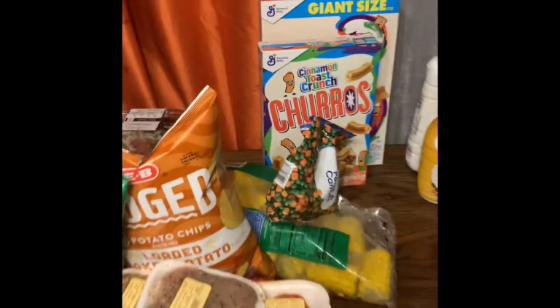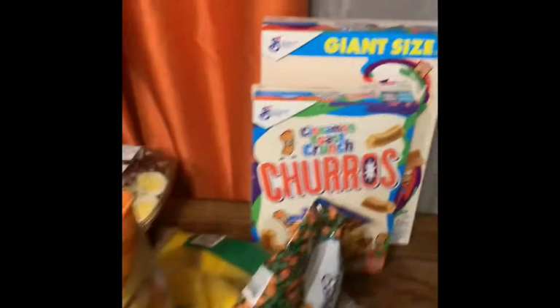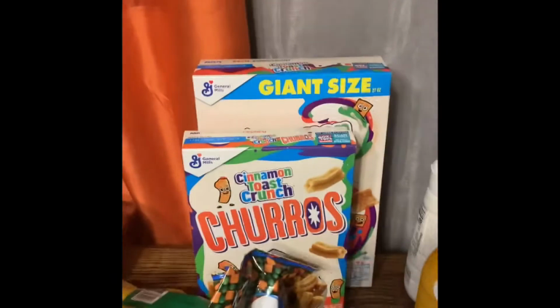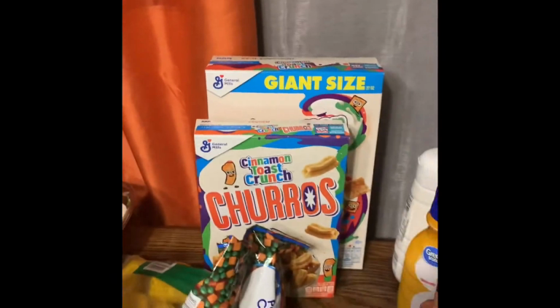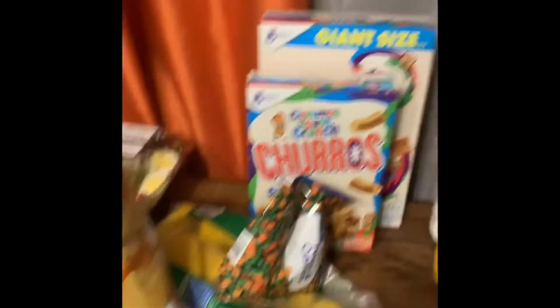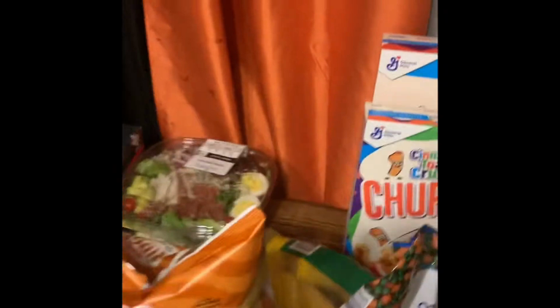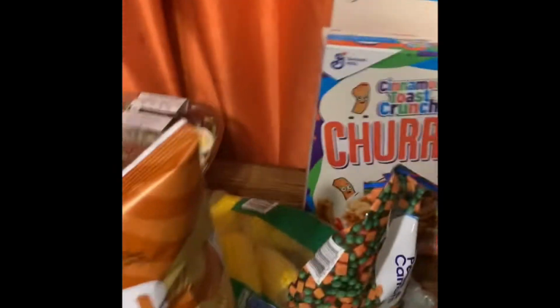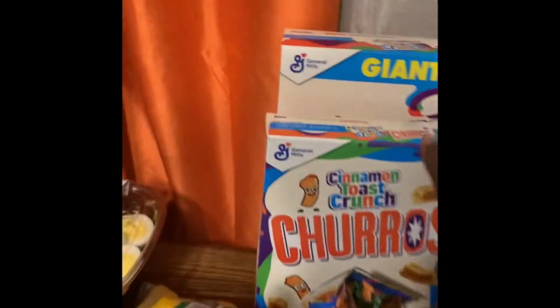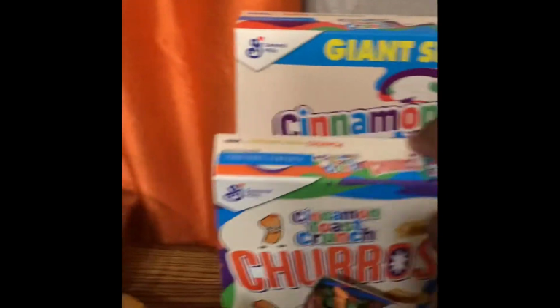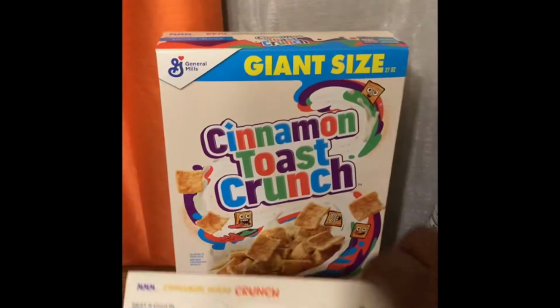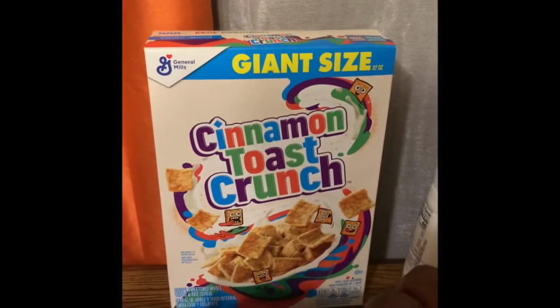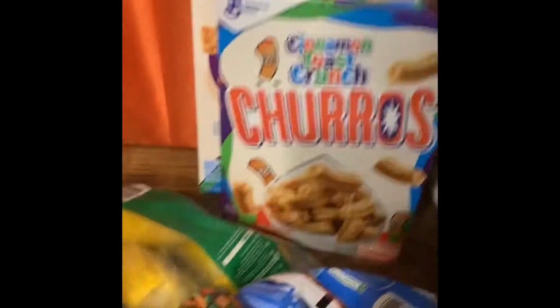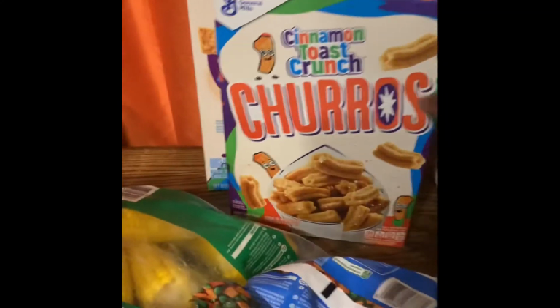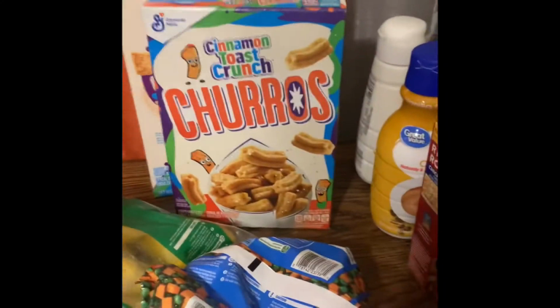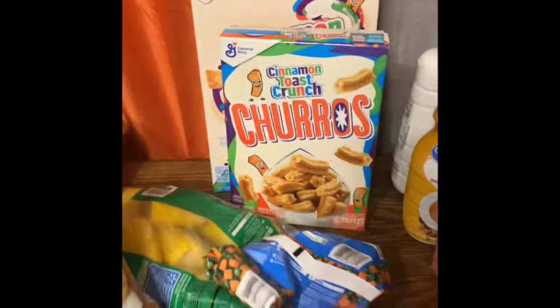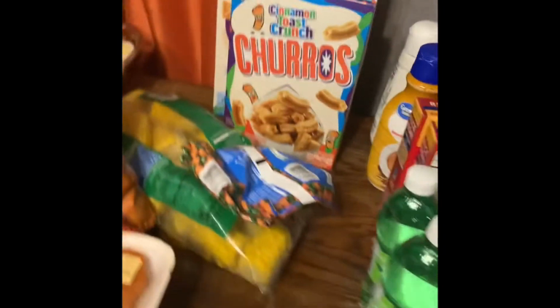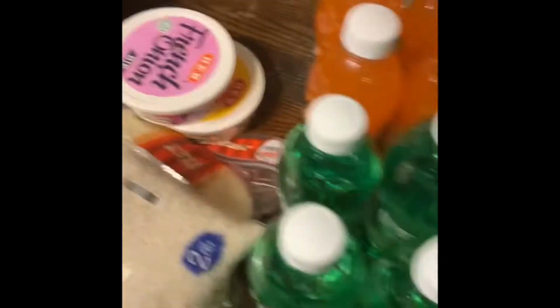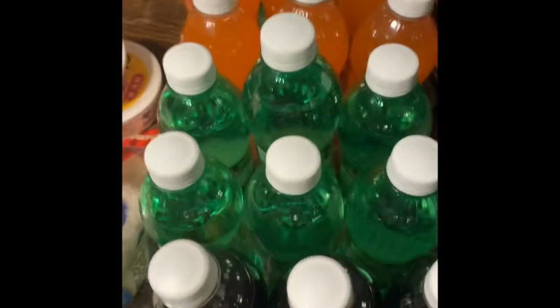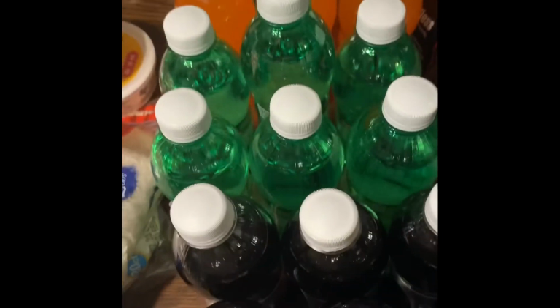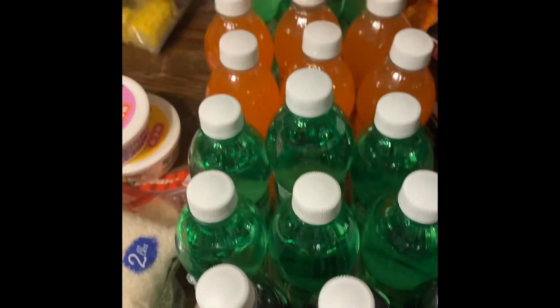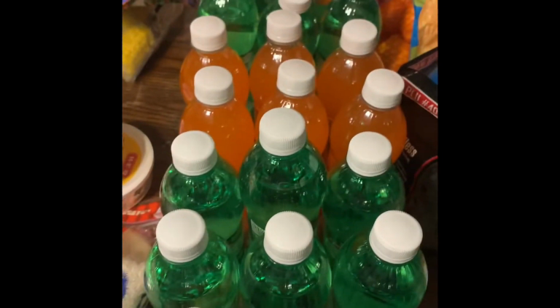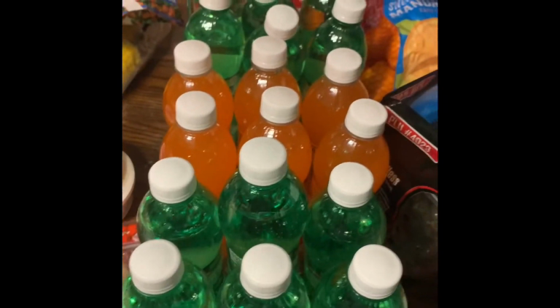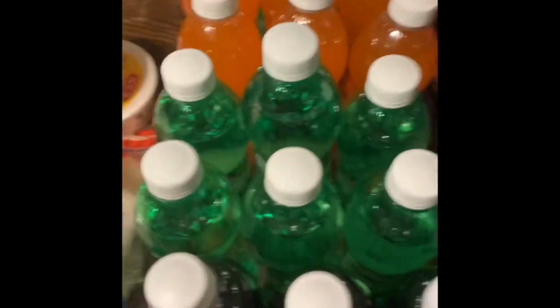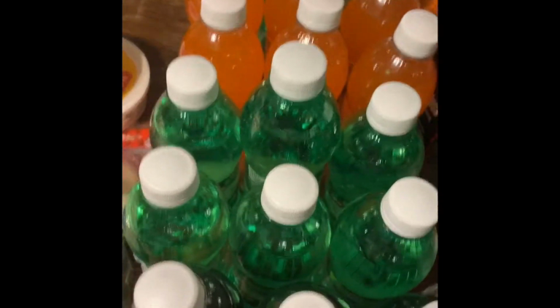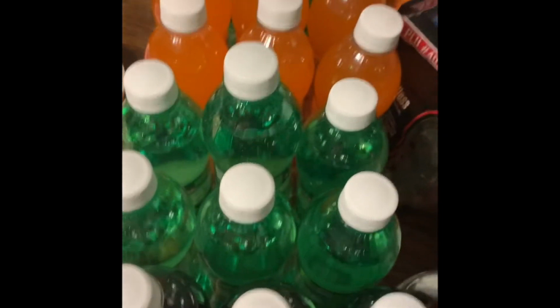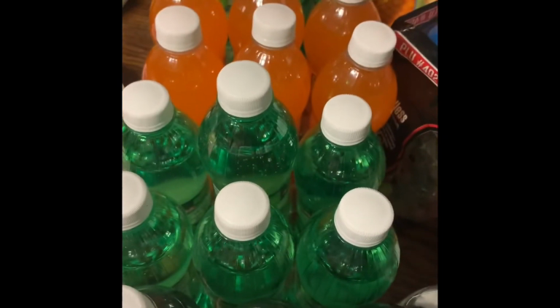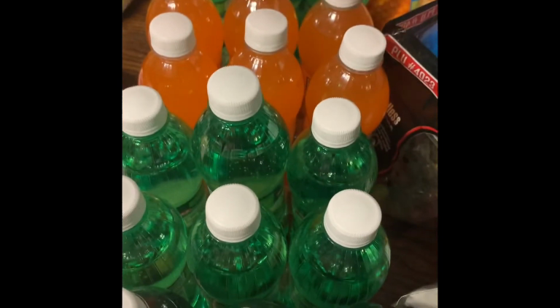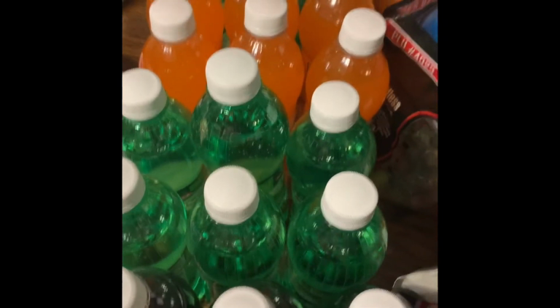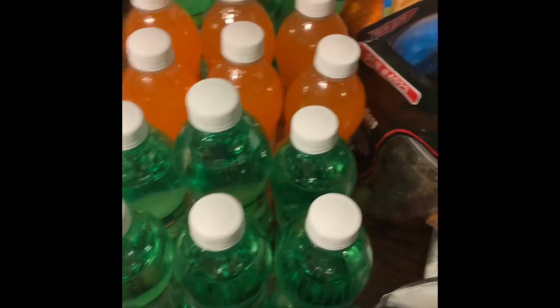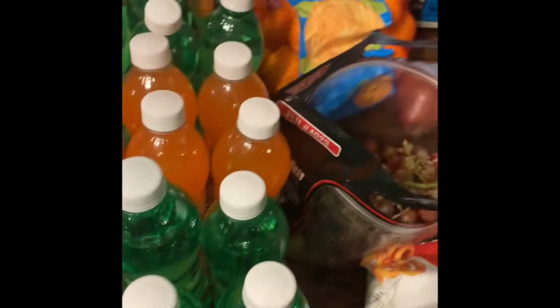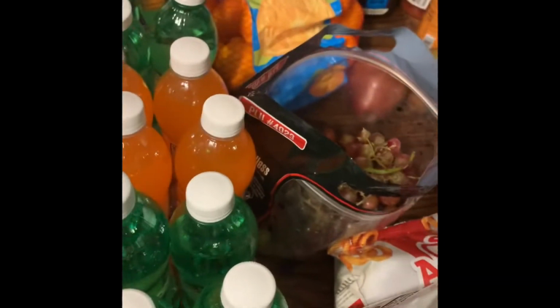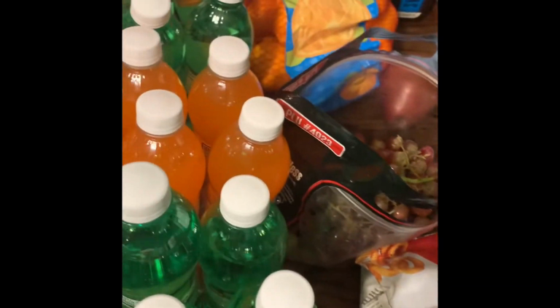Cereal — if you buy the big box of Cinnamon Toast Crunch, you get the little box free. The drinks were on some kind of special; I'm not sure, but my kids will drink them.